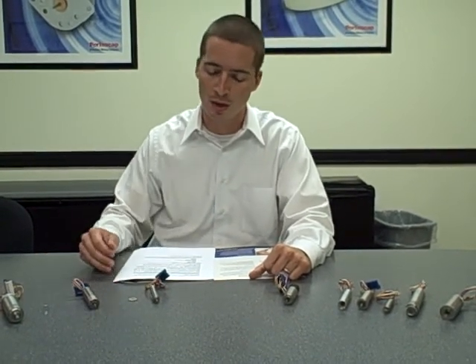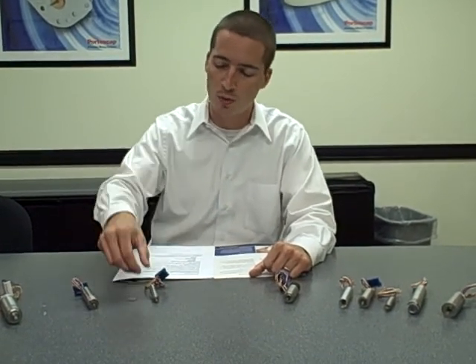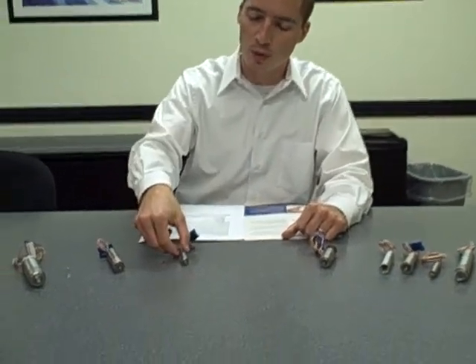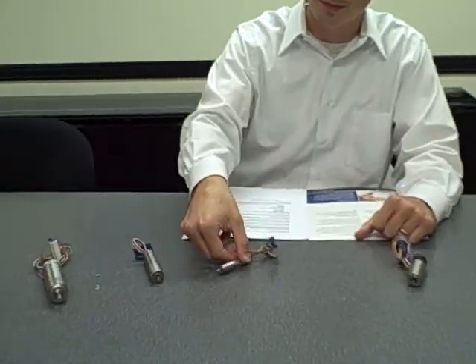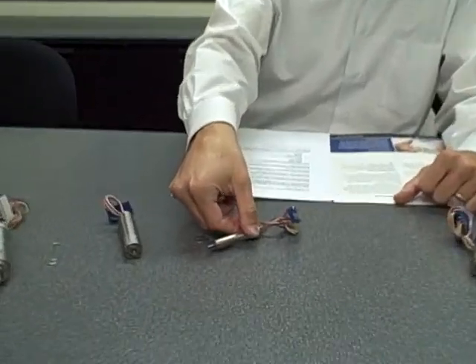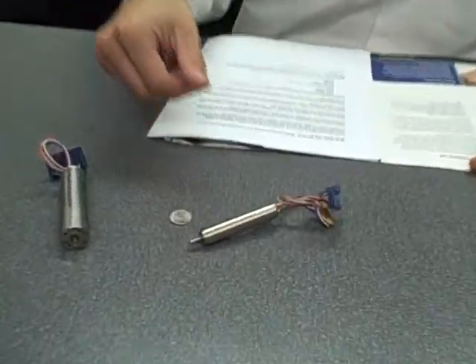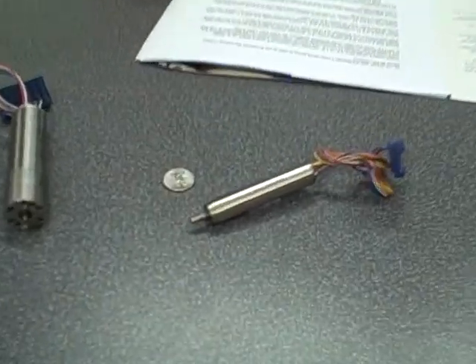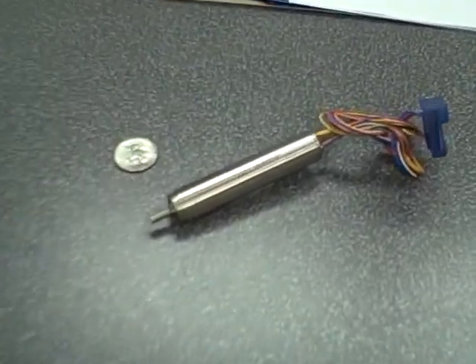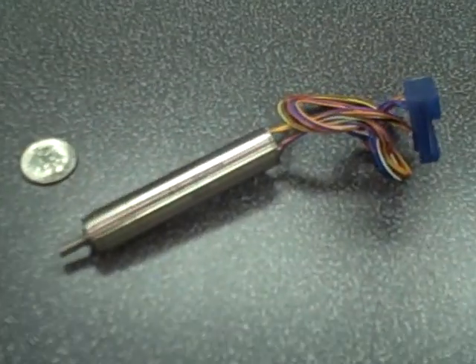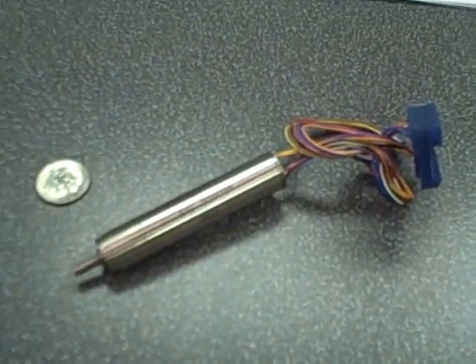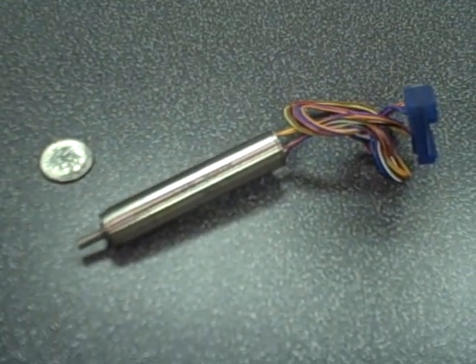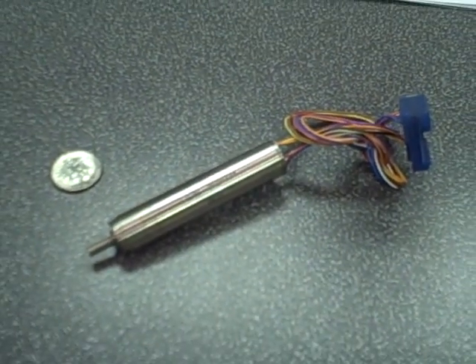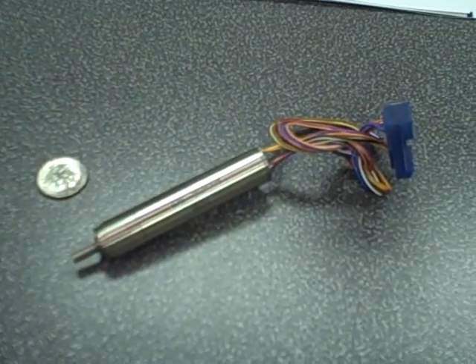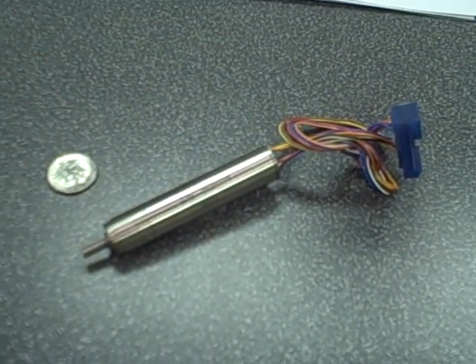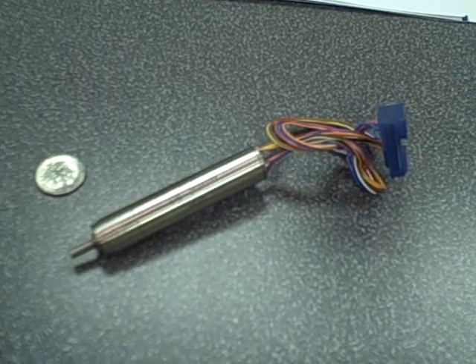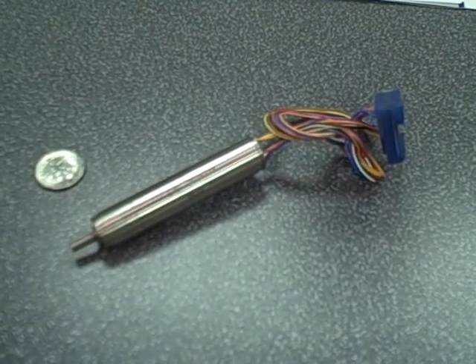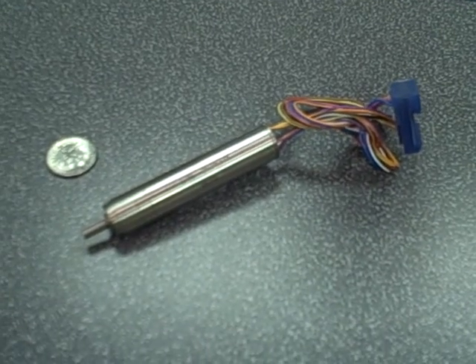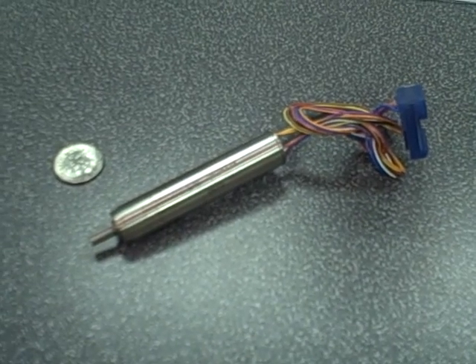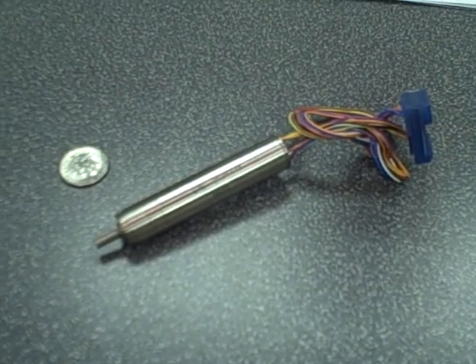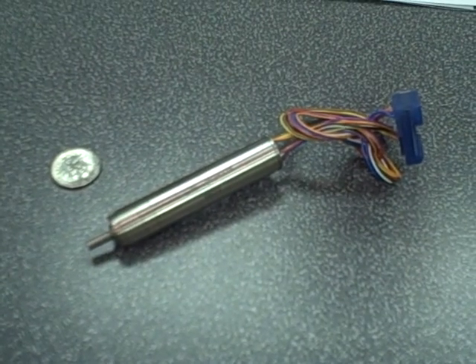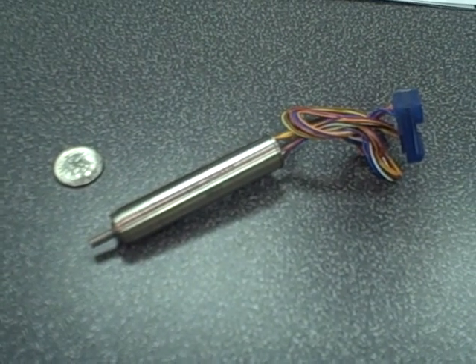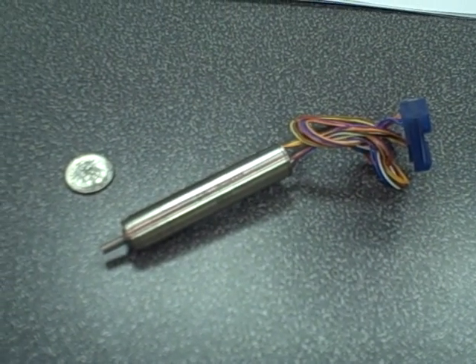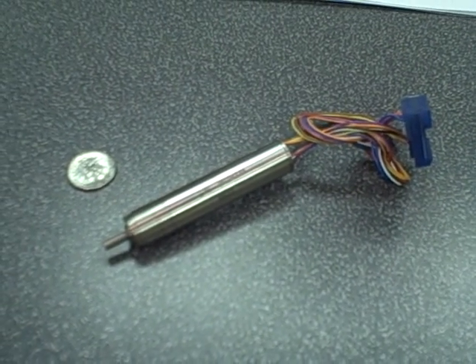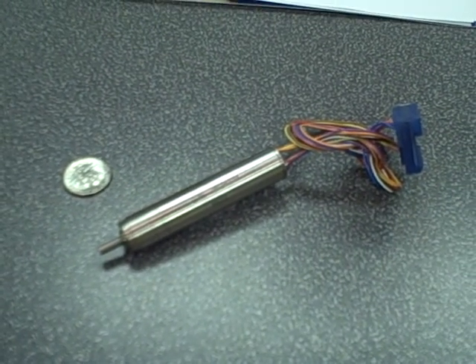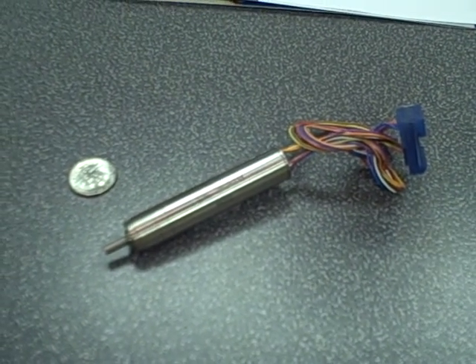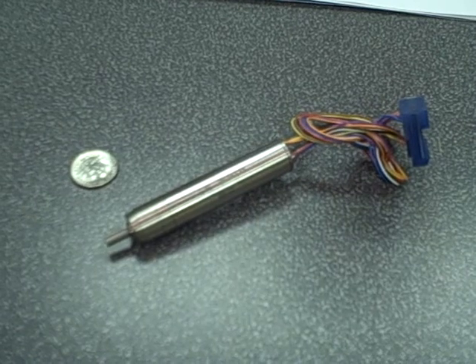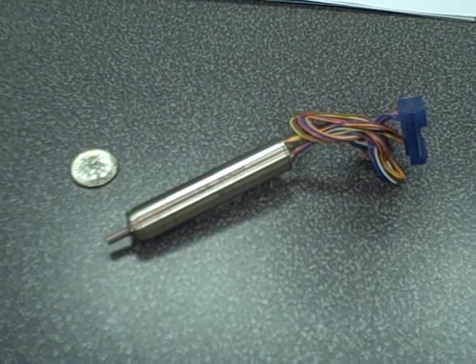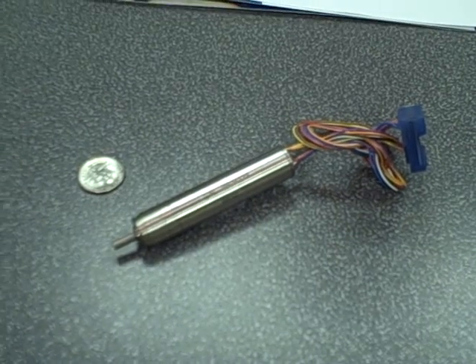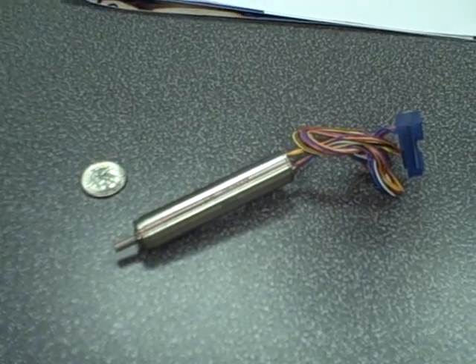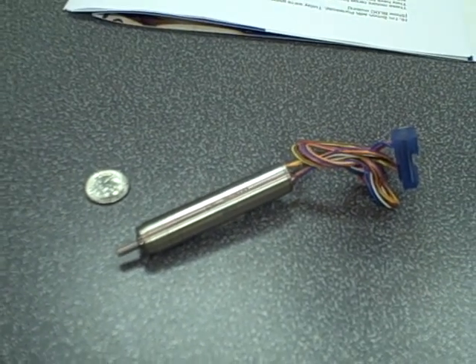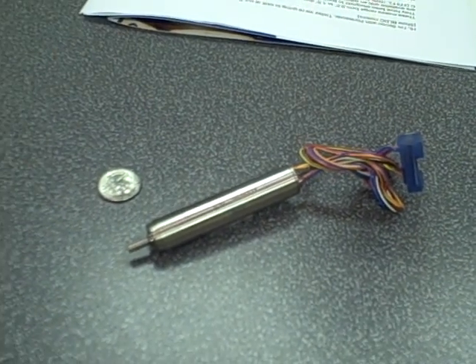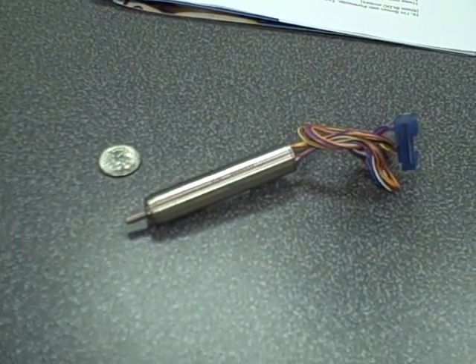Our smallest motor, size 5 for 0.5 inch diameter, delivers a significant amount of torque with speed capability up to 80,000 RPM. It is mostly used in handheld surgical devices such as high-speed drills and shavers.